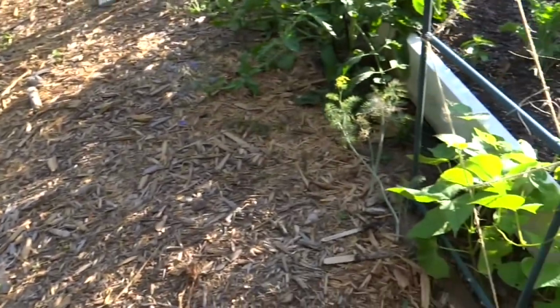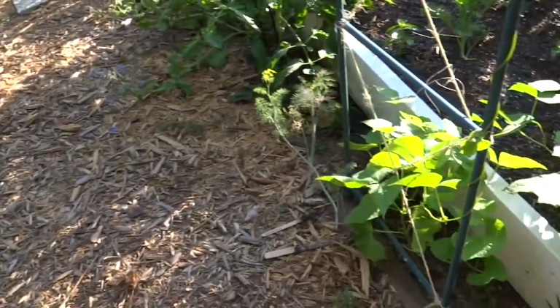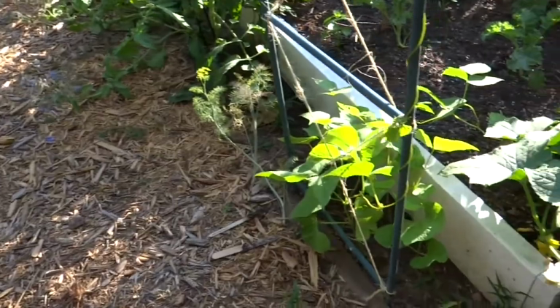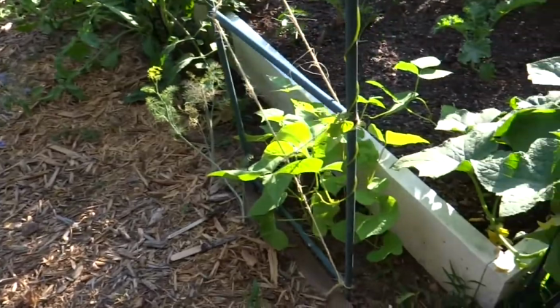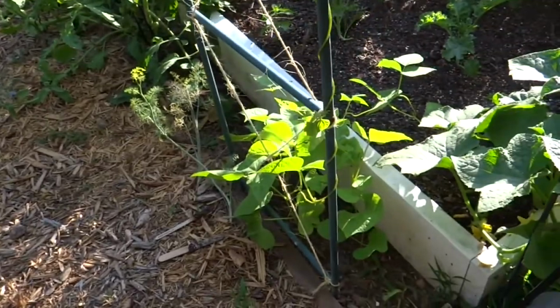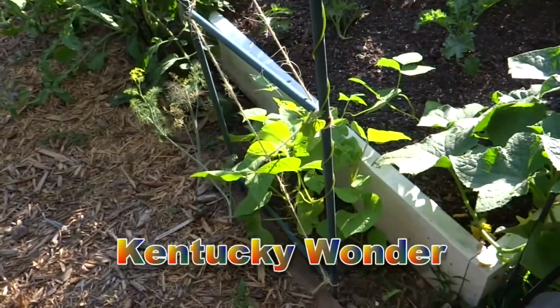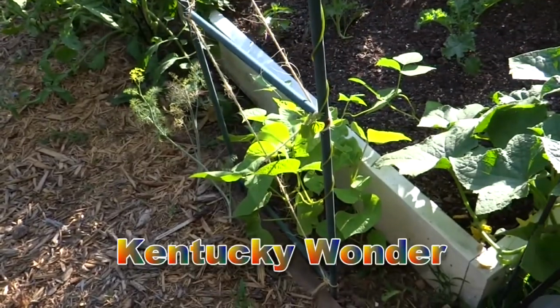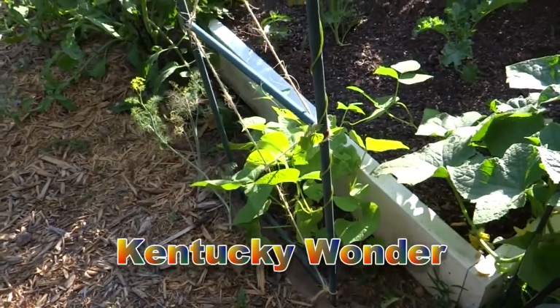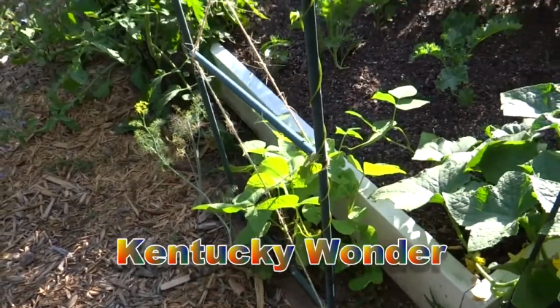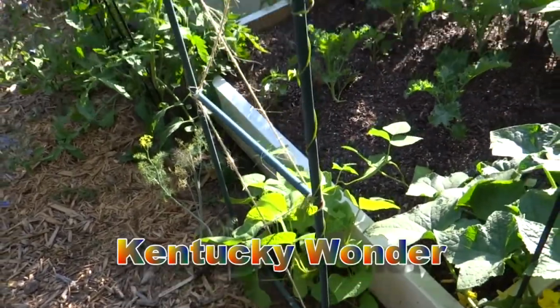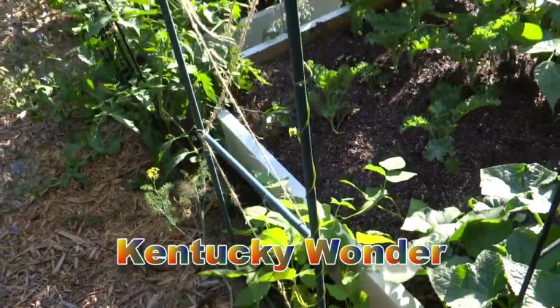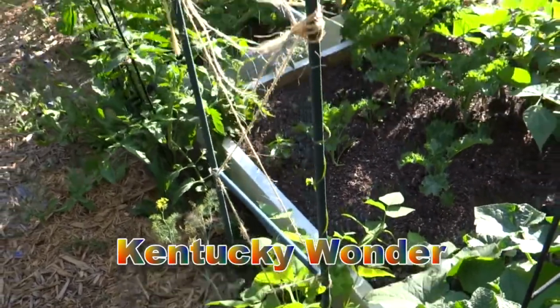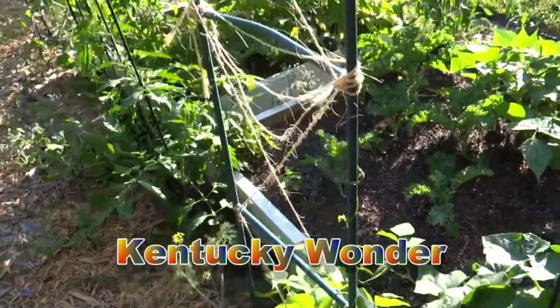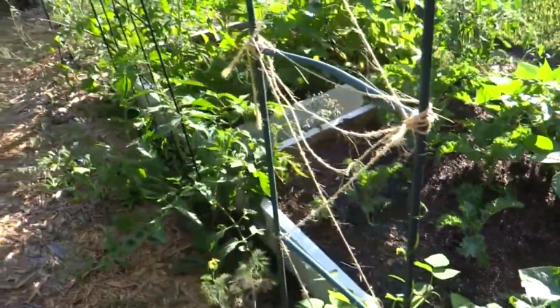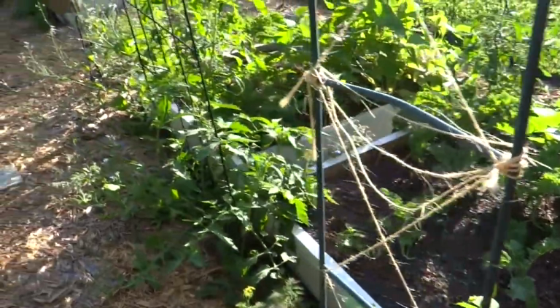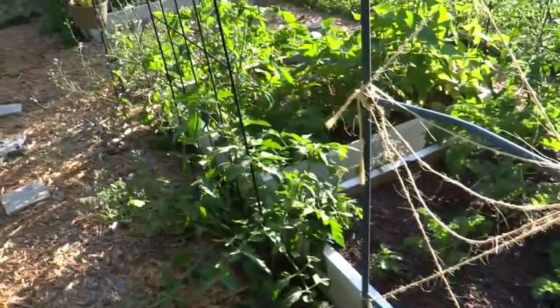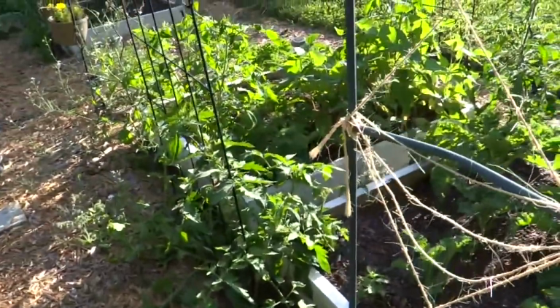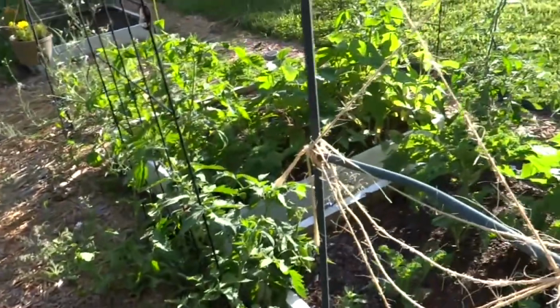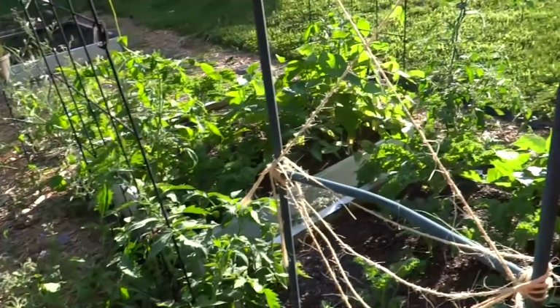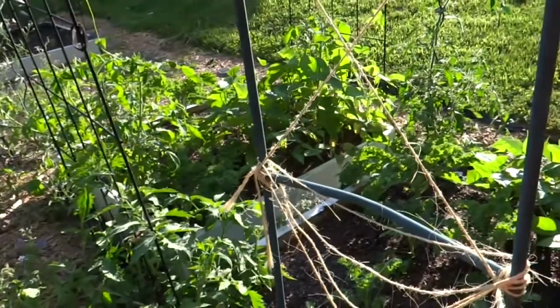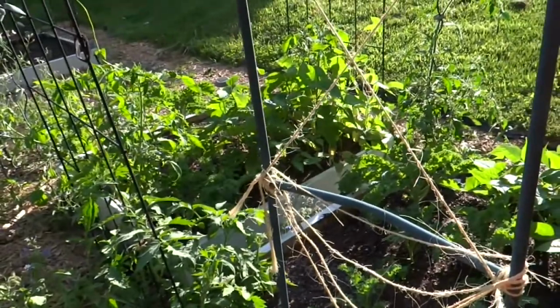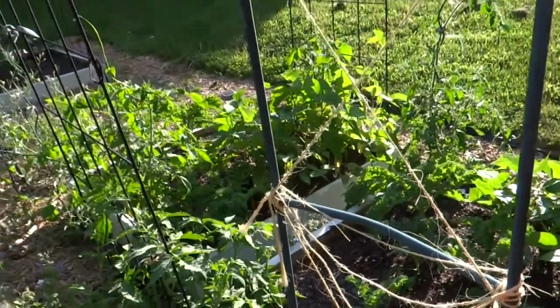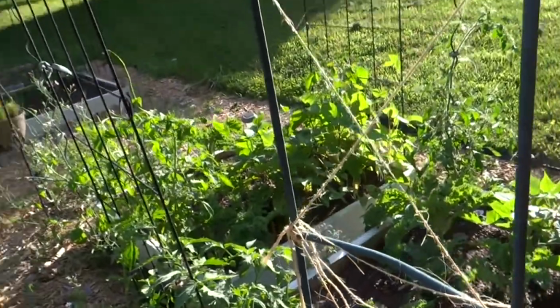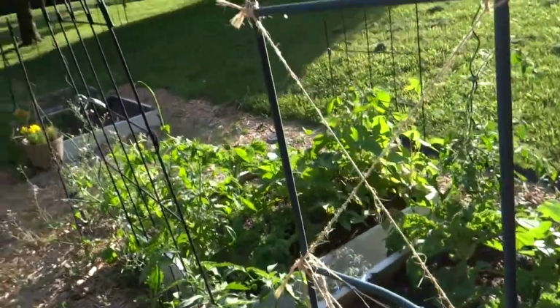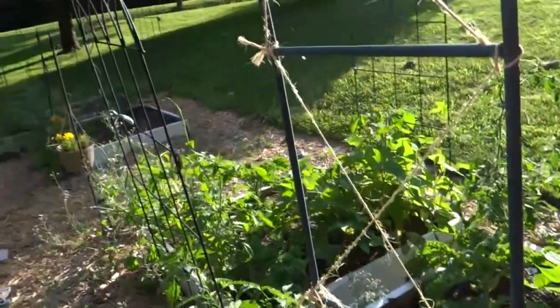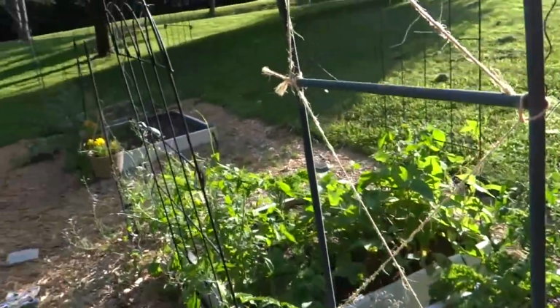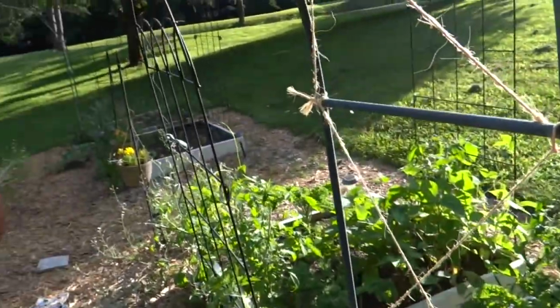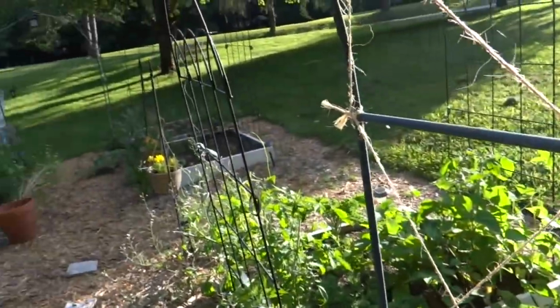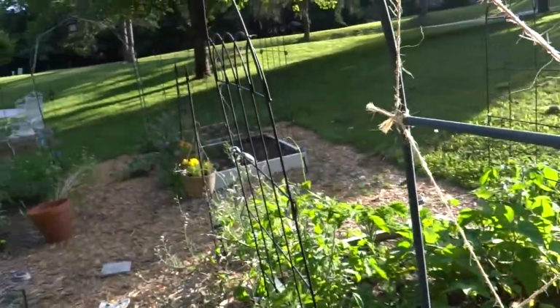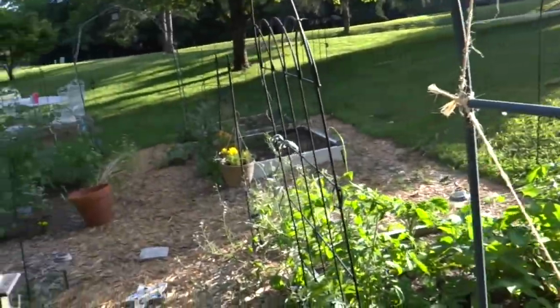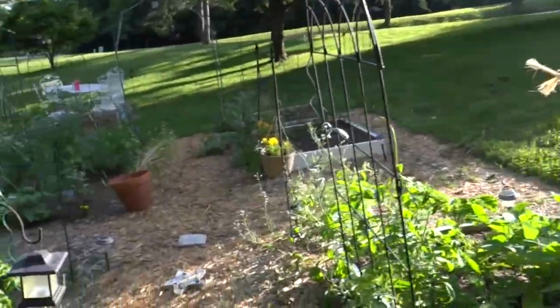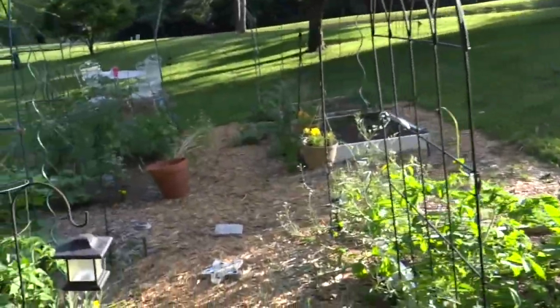These are Kentucky Wonder green beans over here, so those are doing fine. I went ahead and strung up all of my arches to give everything something to hang on to.